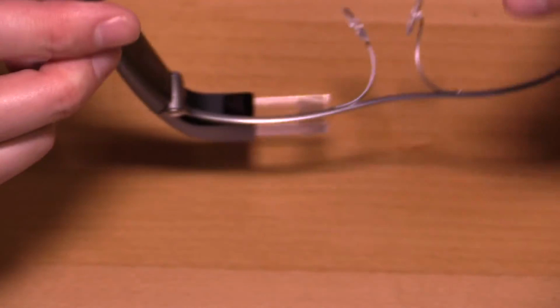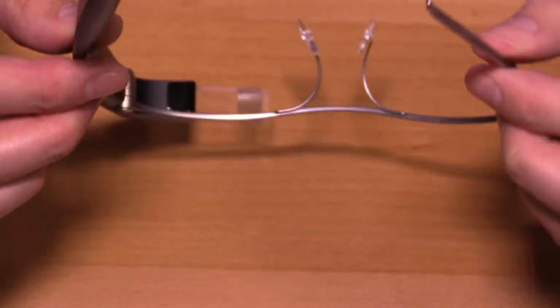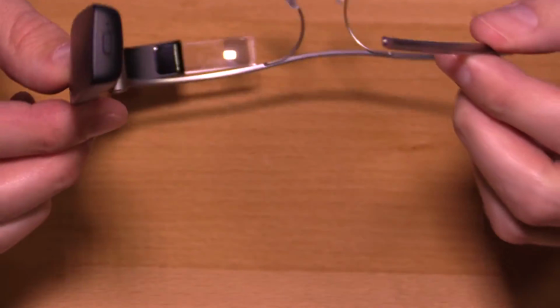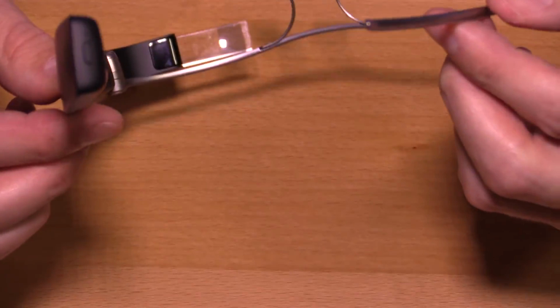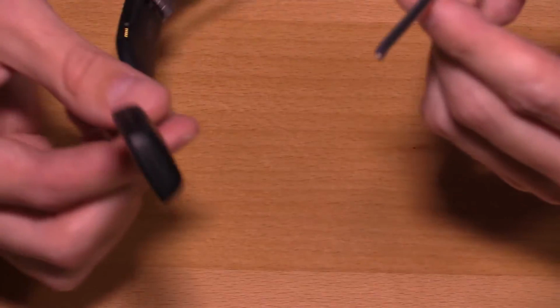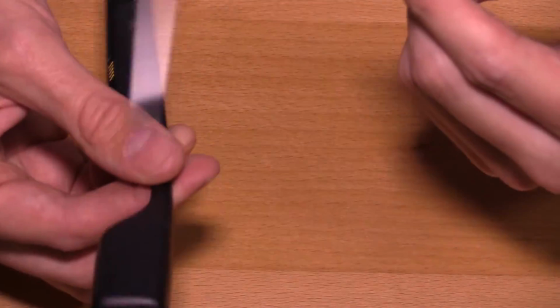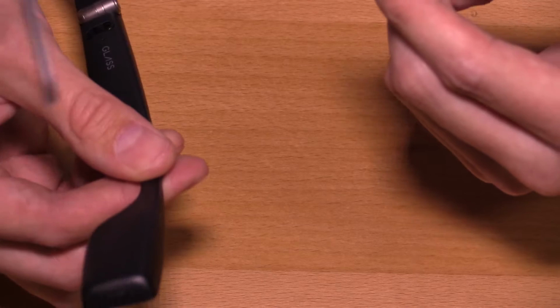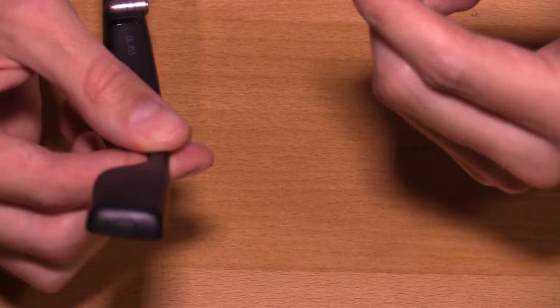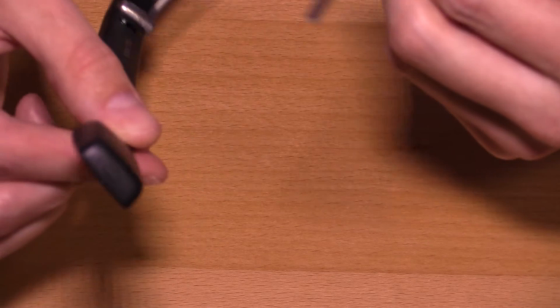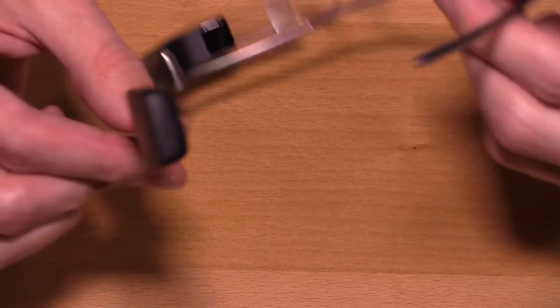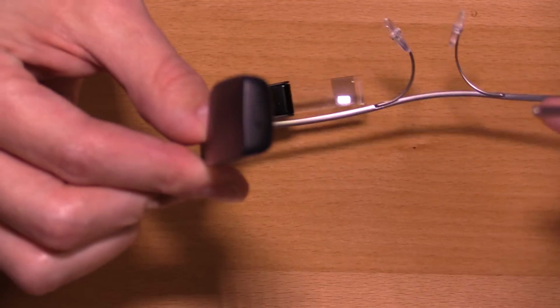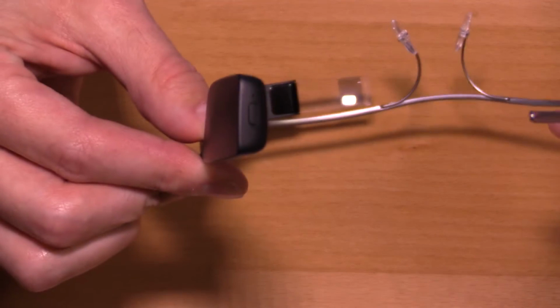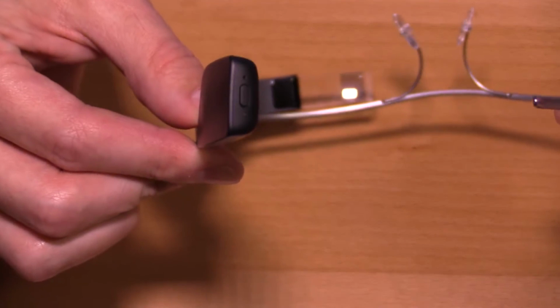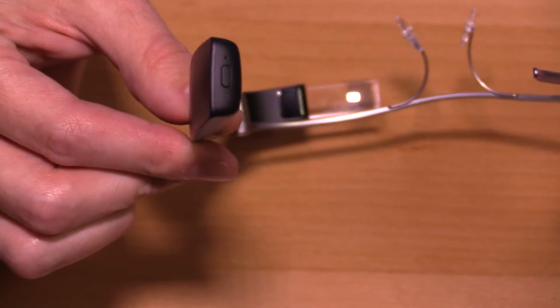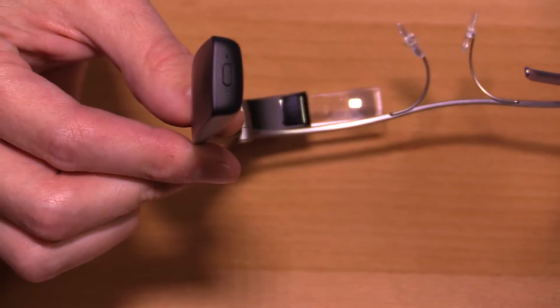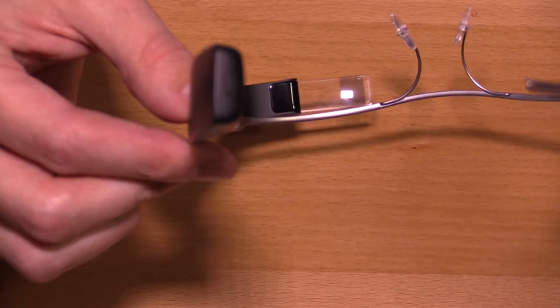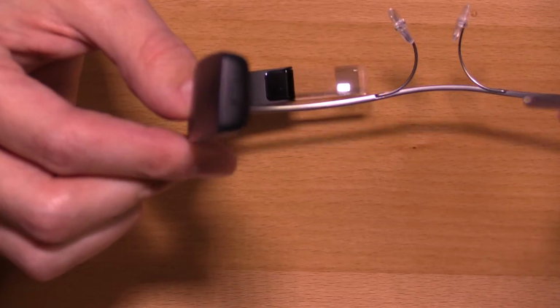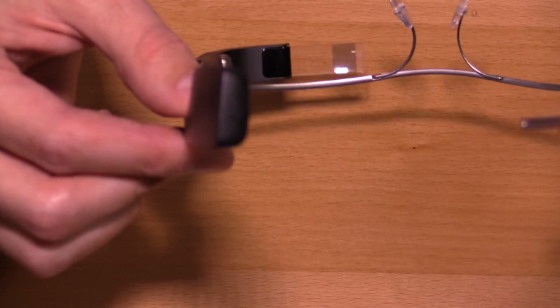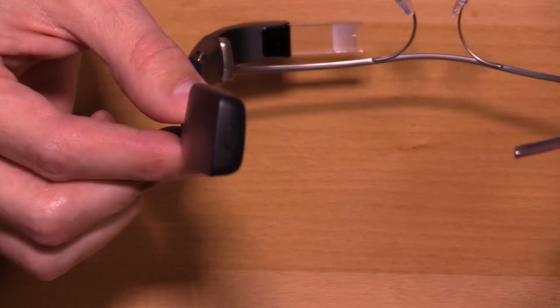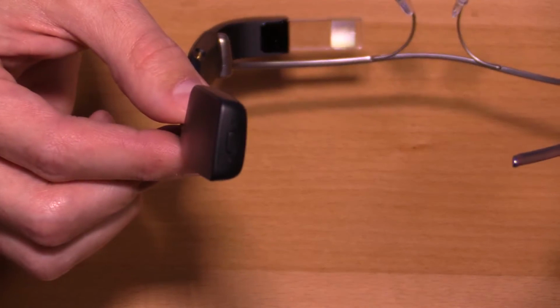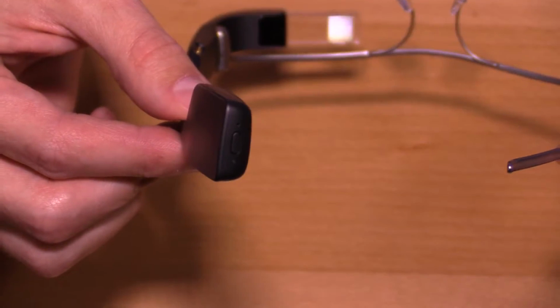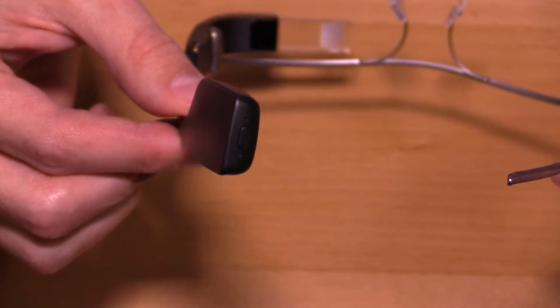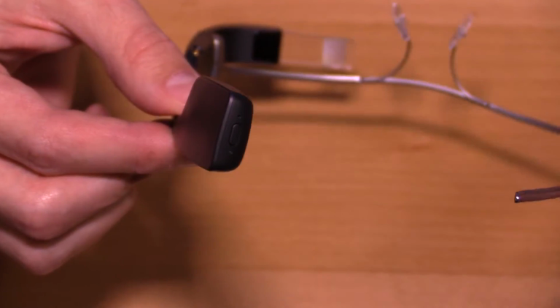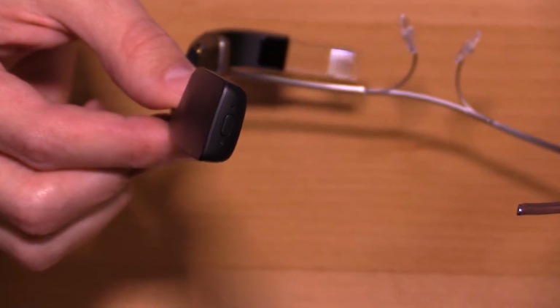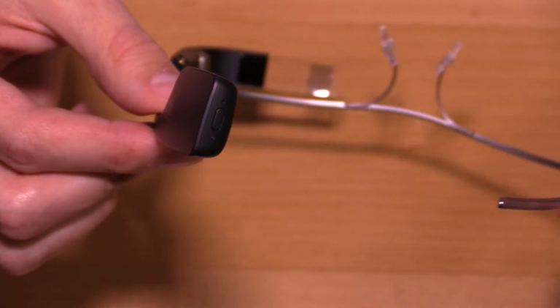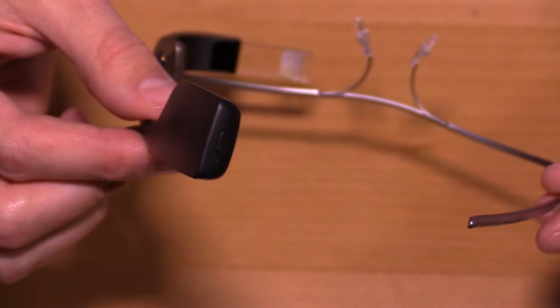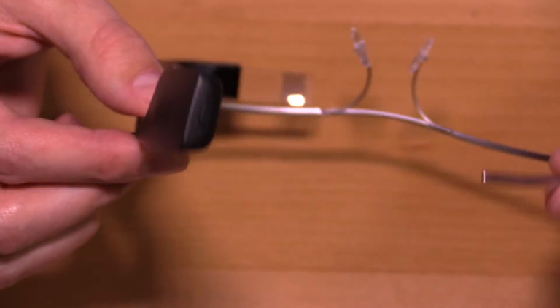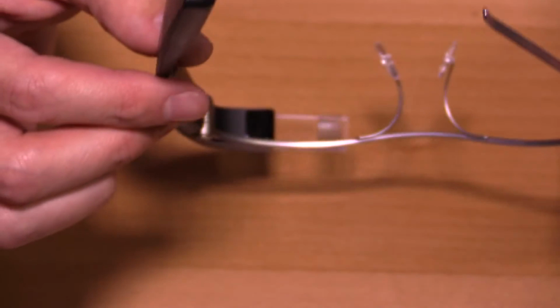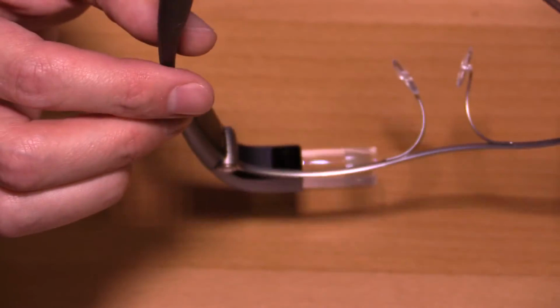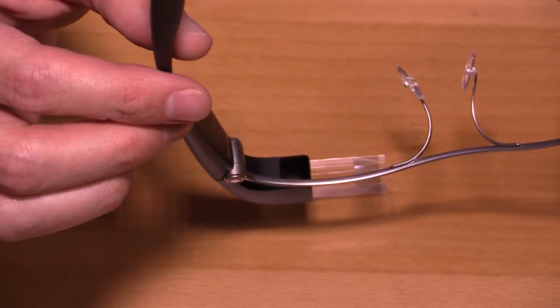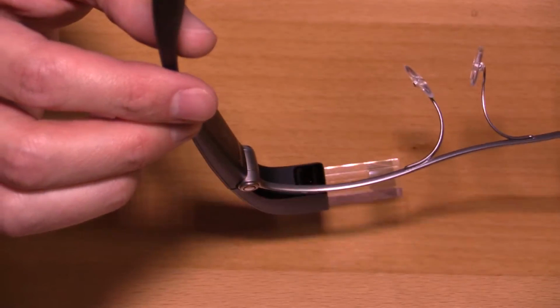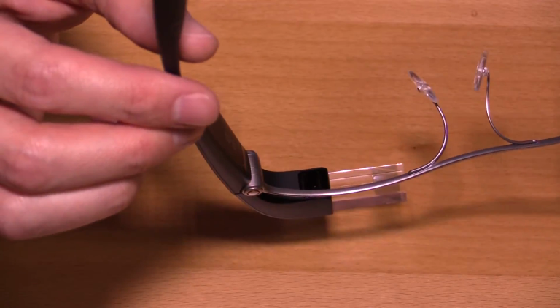They relocated the power button from the inside of the device to the back. This way you can actually interact with the device while you're wearing it or going to take it off — probably a lot better from a usability standpoint.